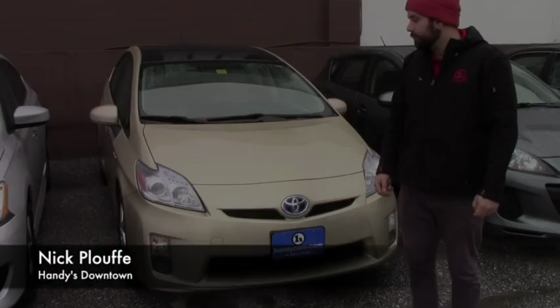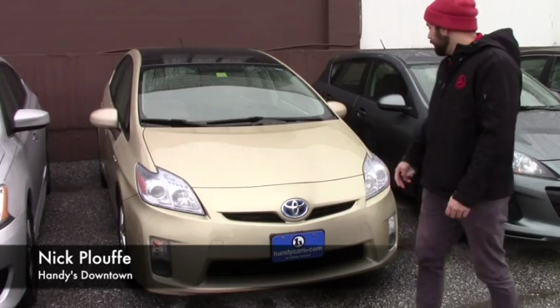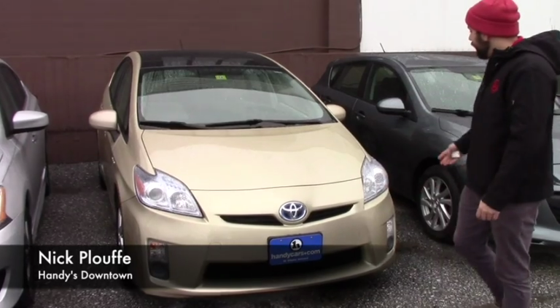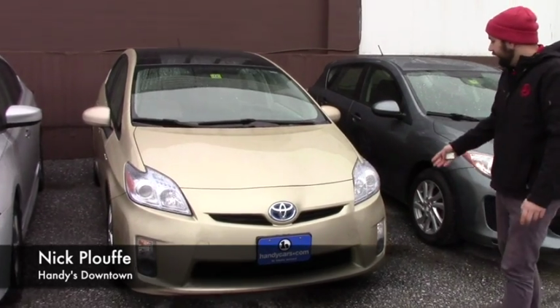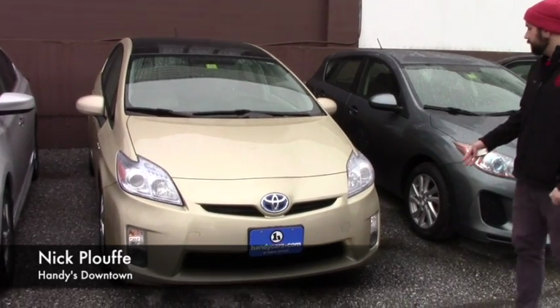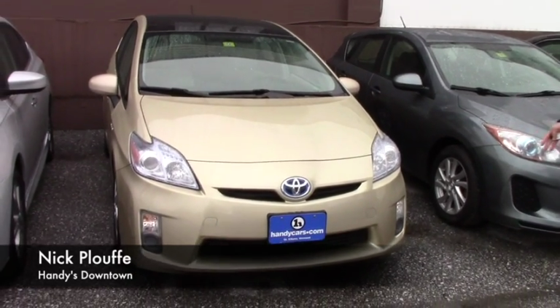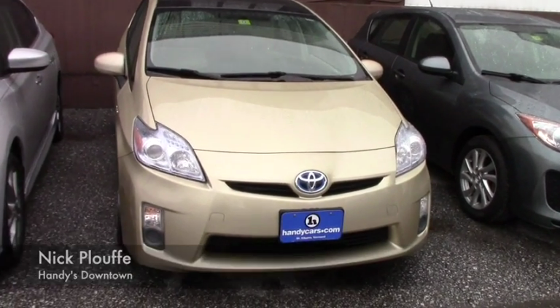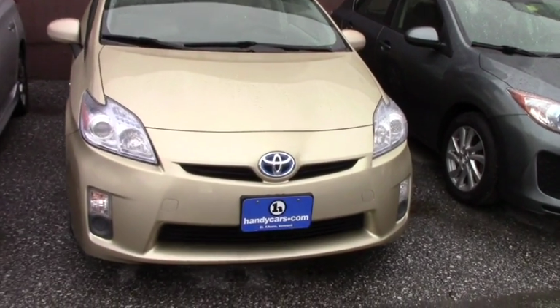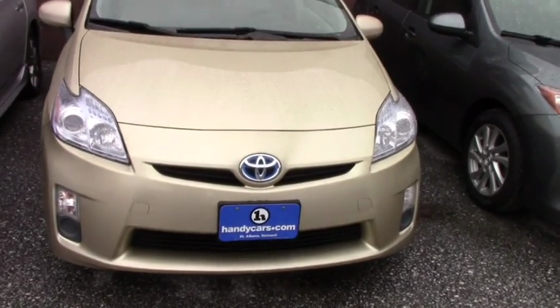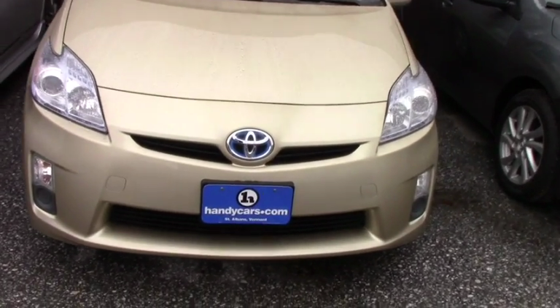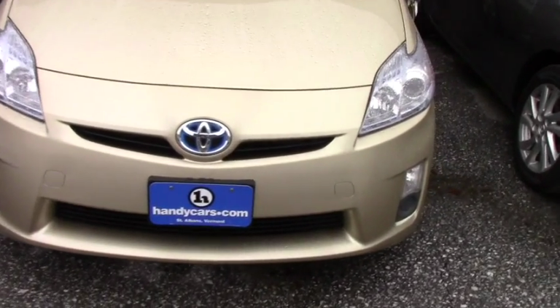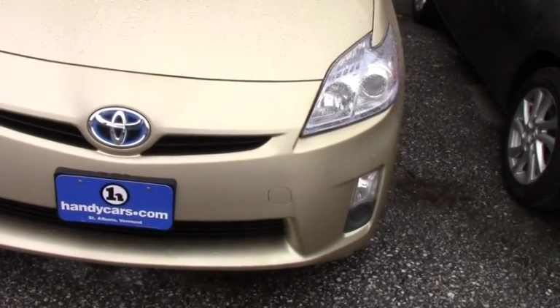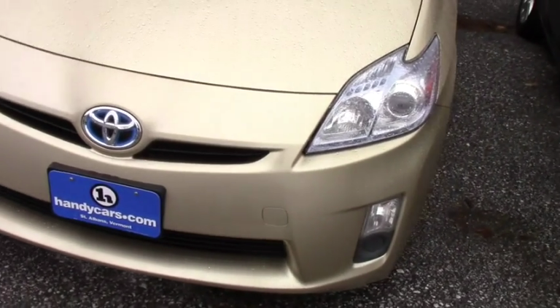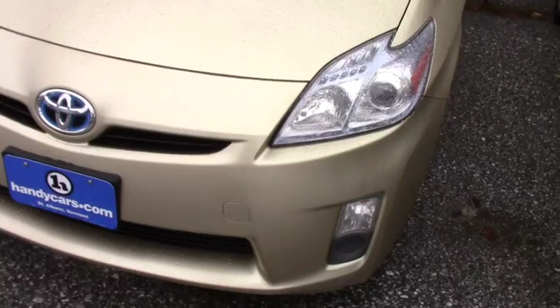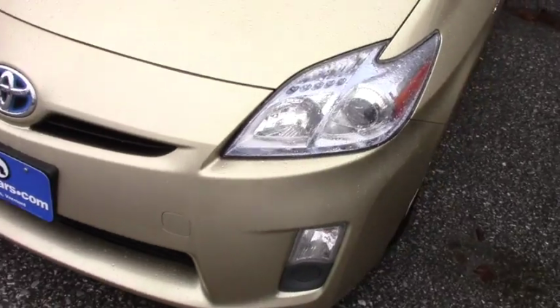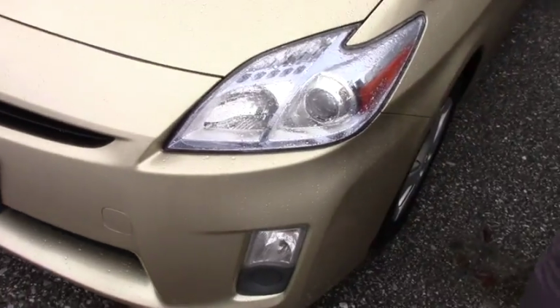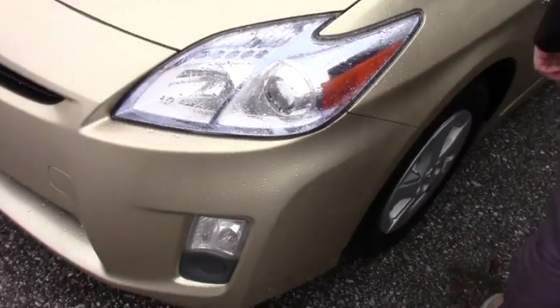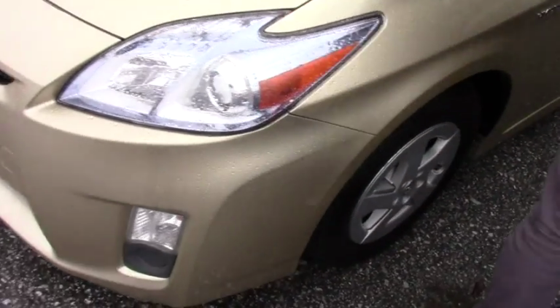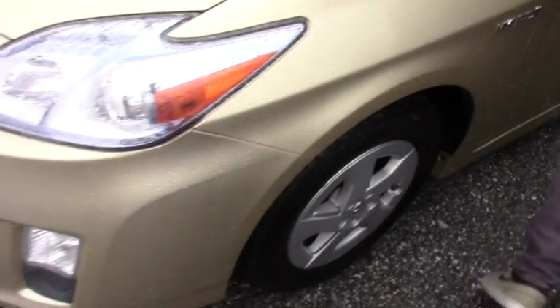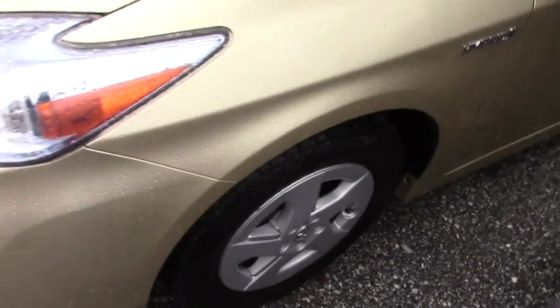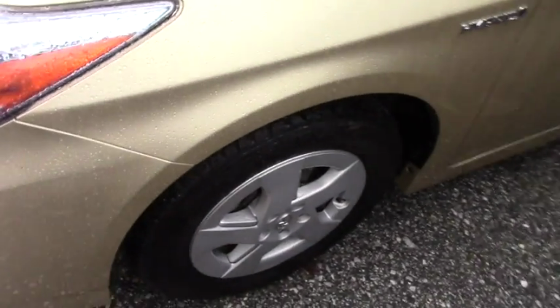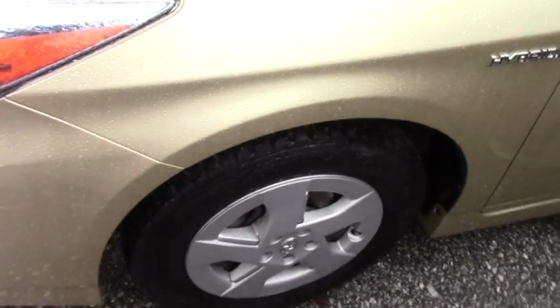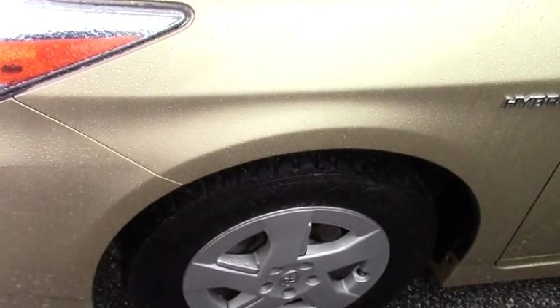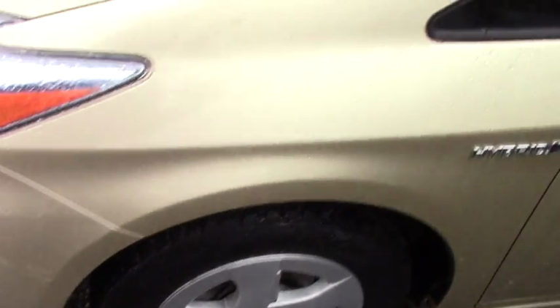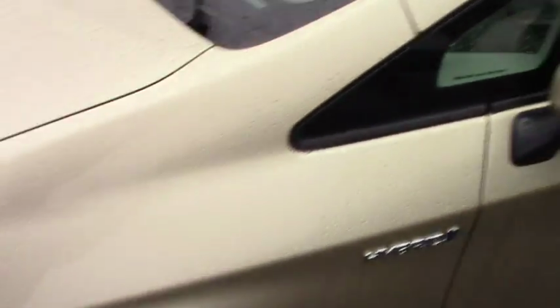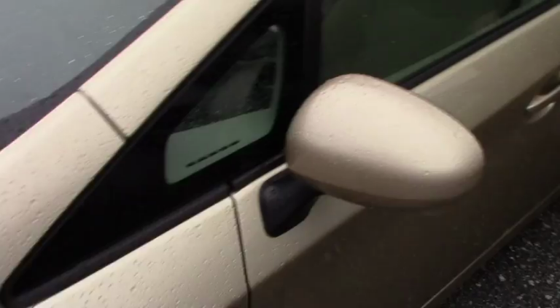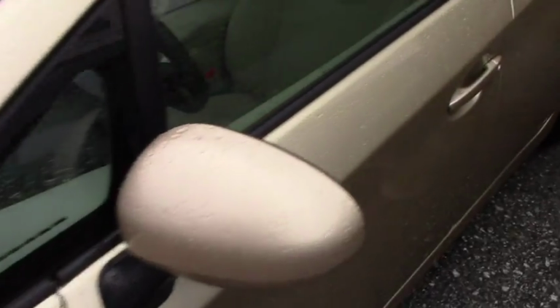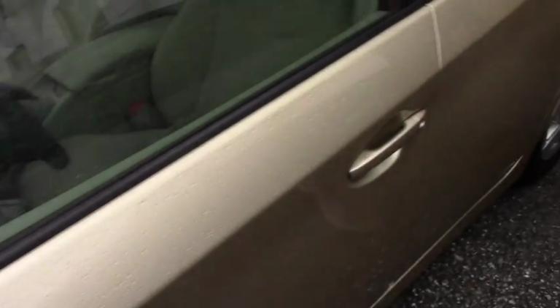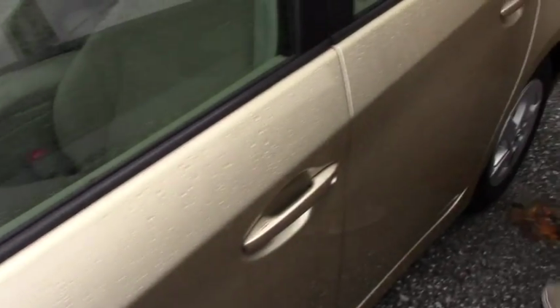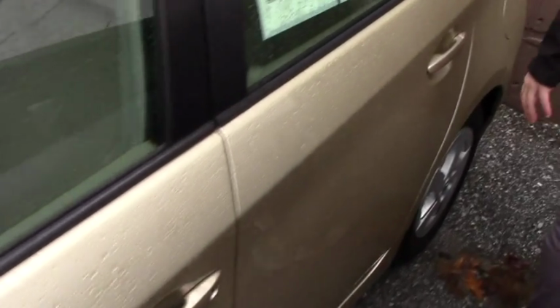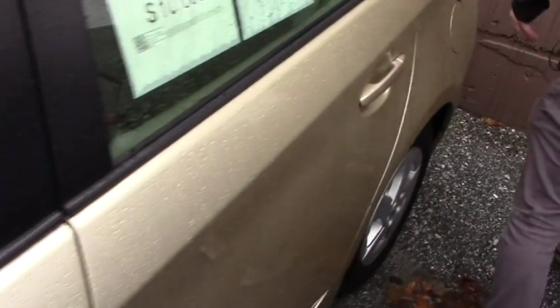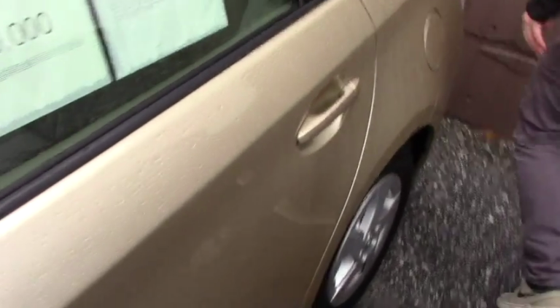This does have LED headlights and fog lights. It's on a 16-inch steel wheel. You got brand new tires on here. Give you a quick look at the body — it's in great condition at this price point. I don't think you're going to find one better.